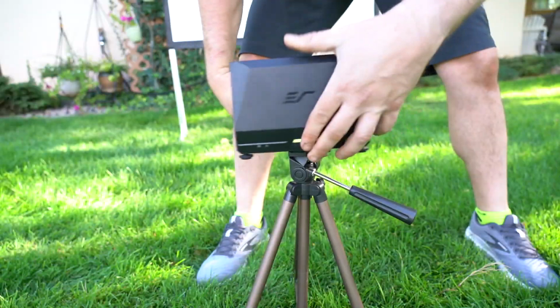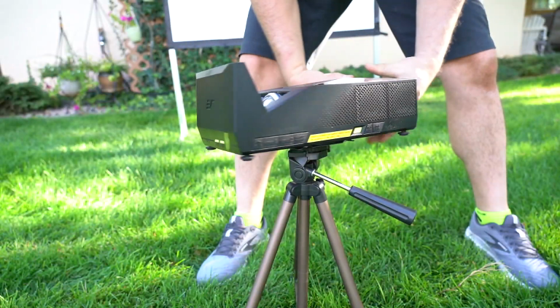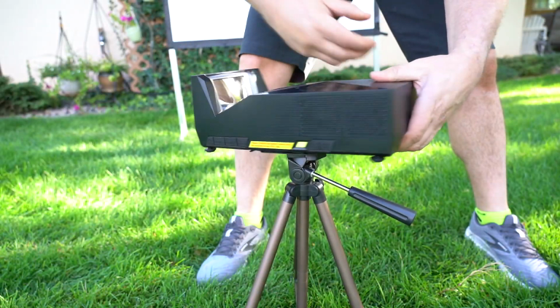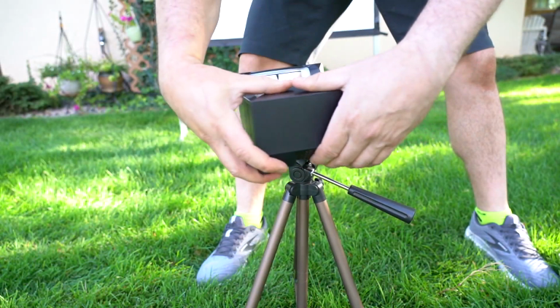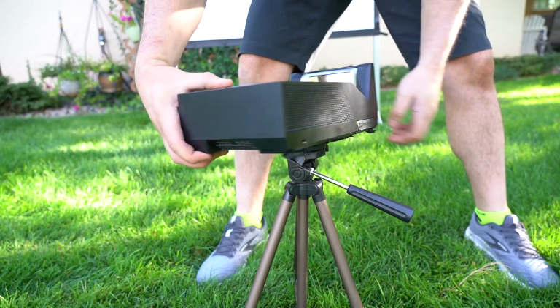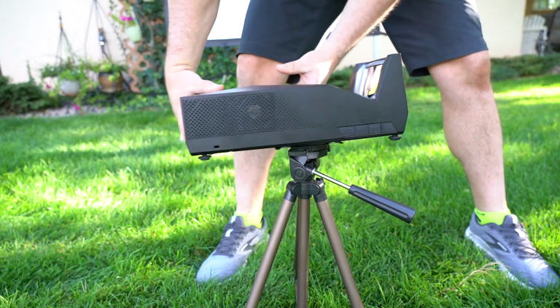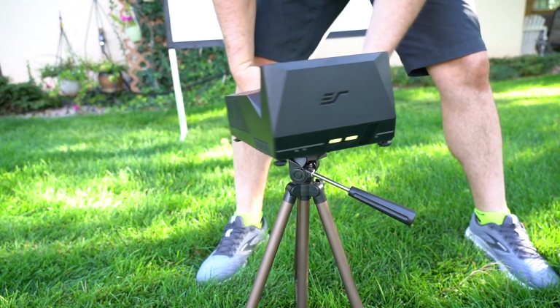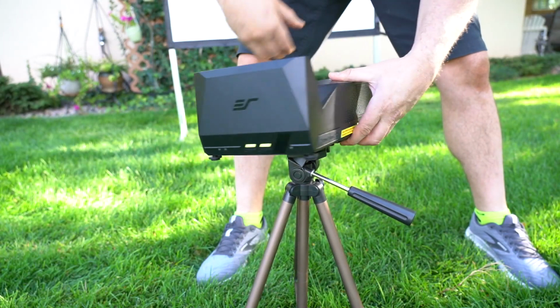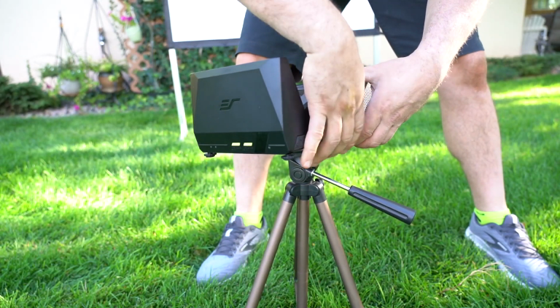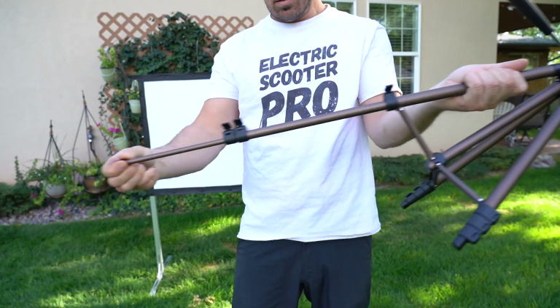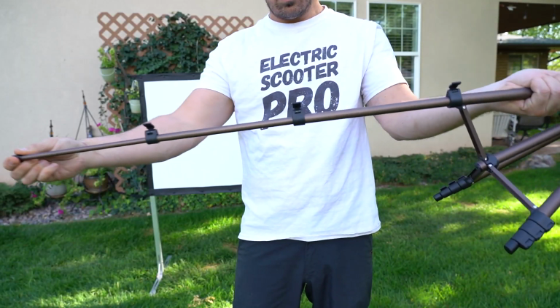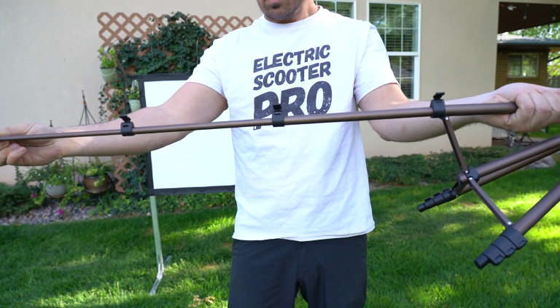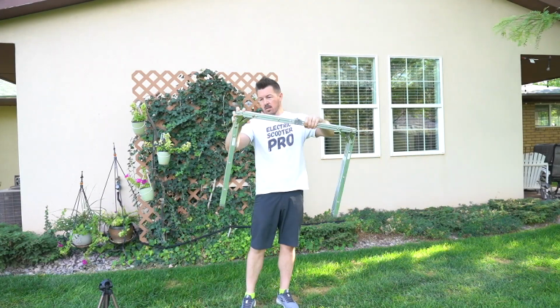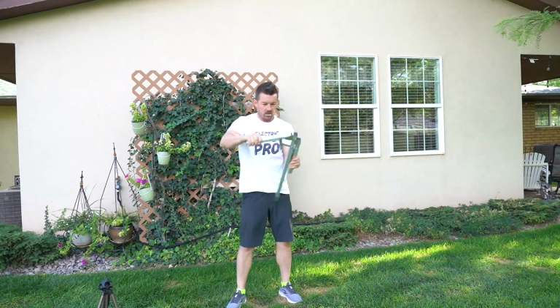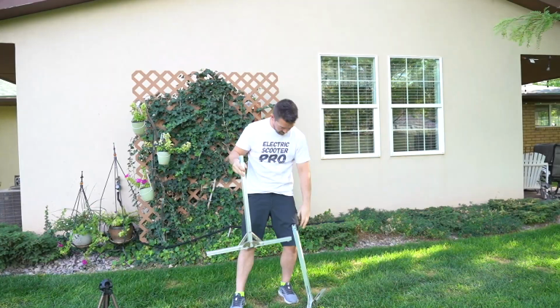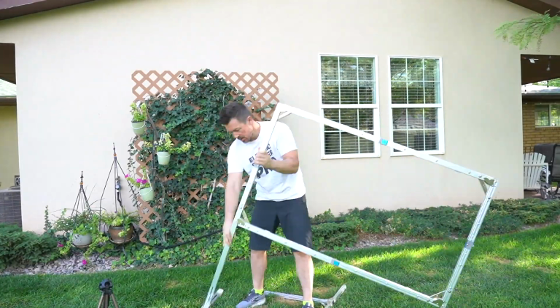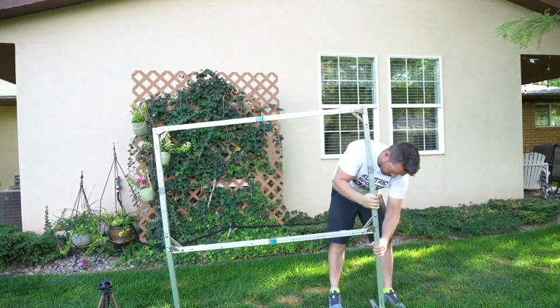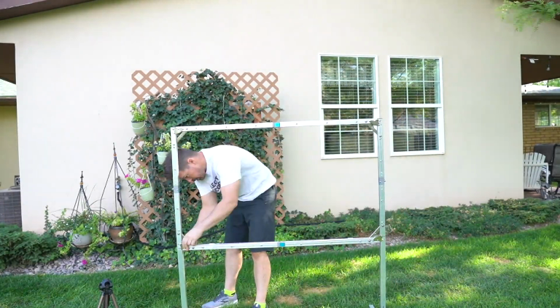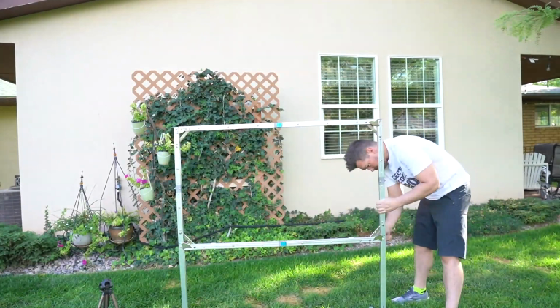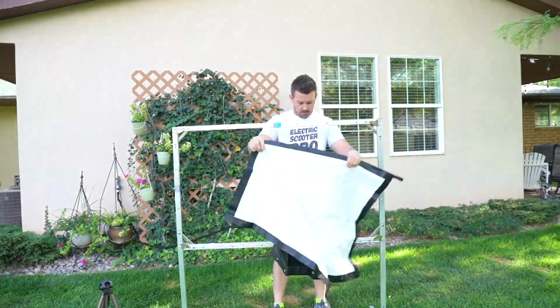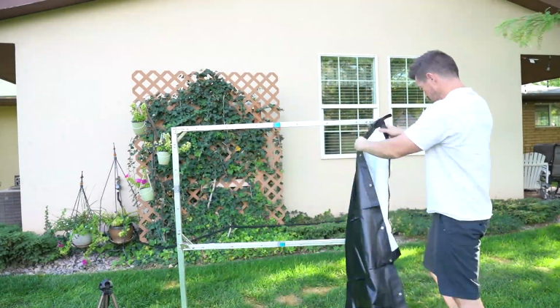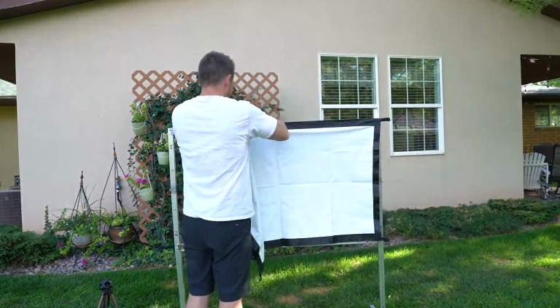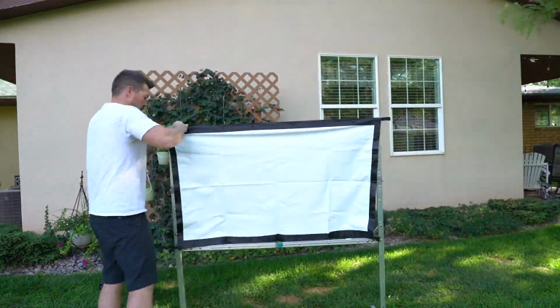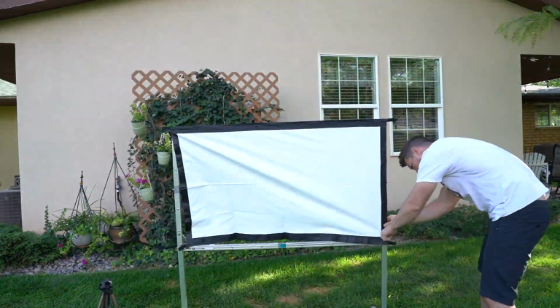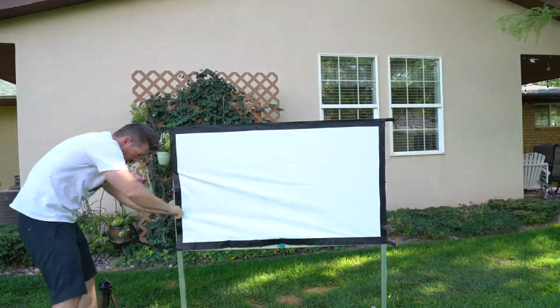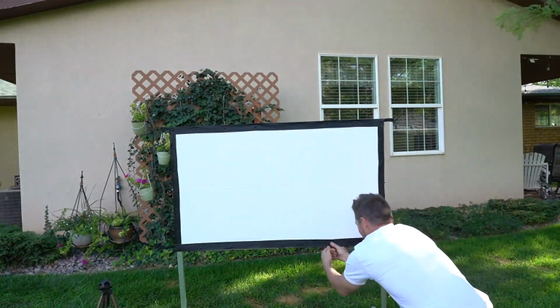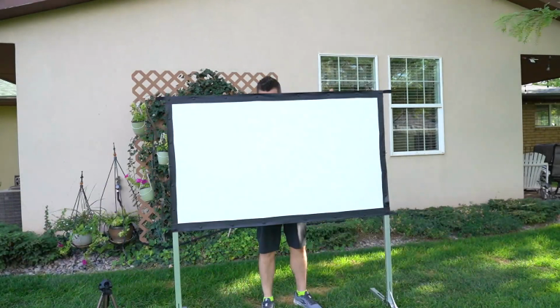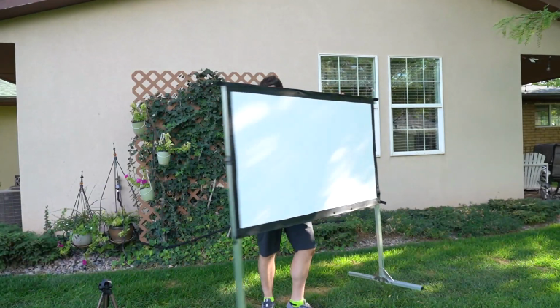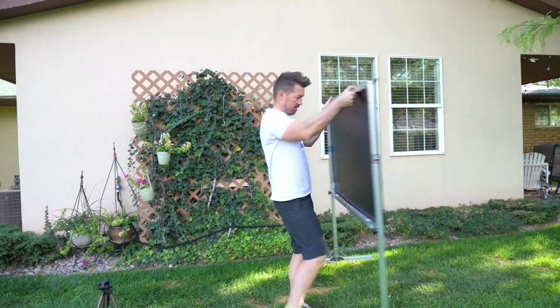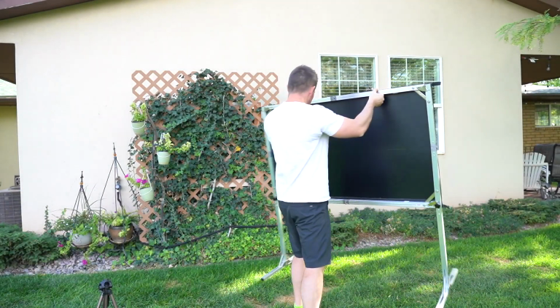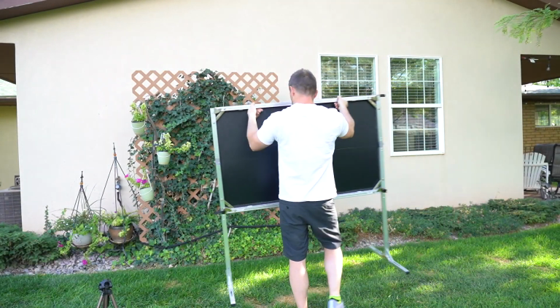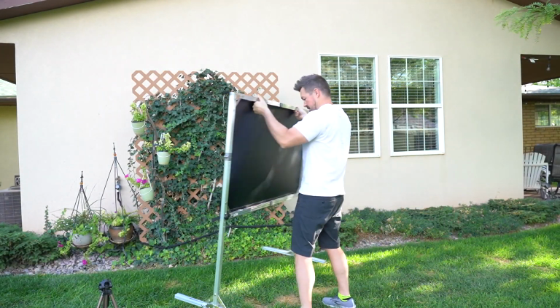The tripod has a quarter-inch thread port which screws into the bottom of the projector and can be adjusted. The screen is made up of lightweight aluminum square tubing that comes together without any tooling. This is the second time I put this up and got it done in less than 10 minutes each time.